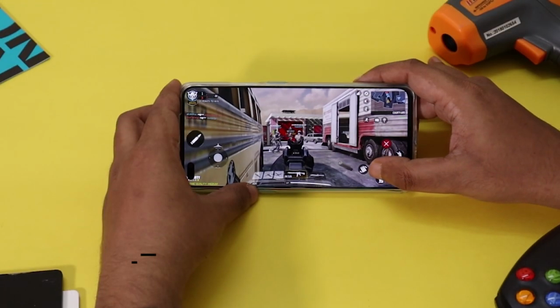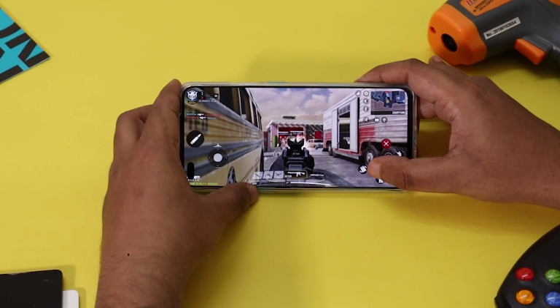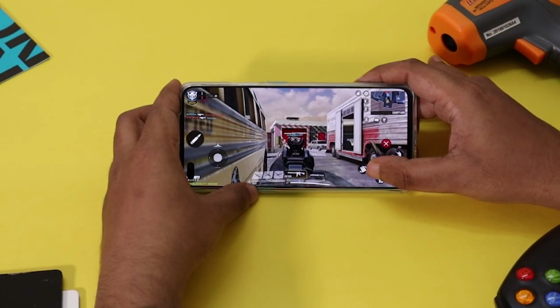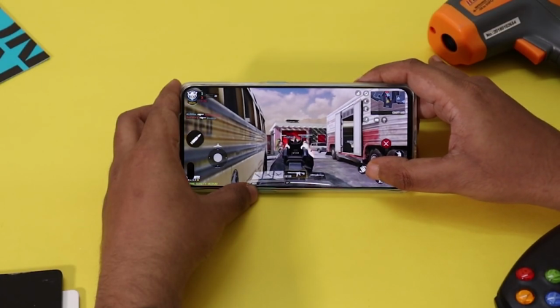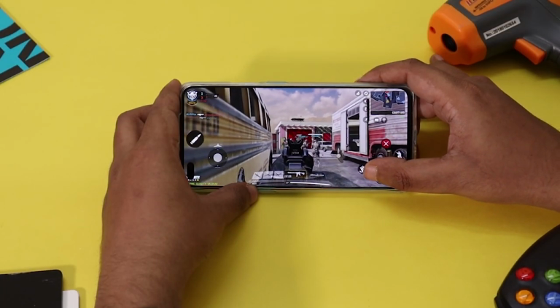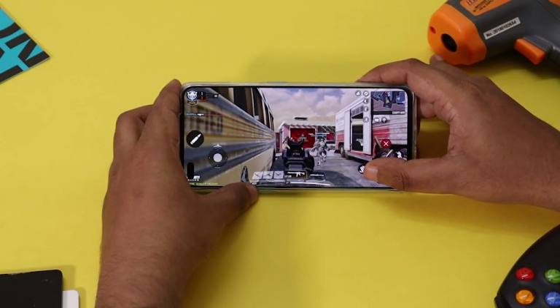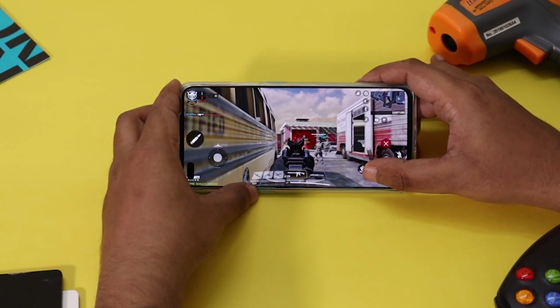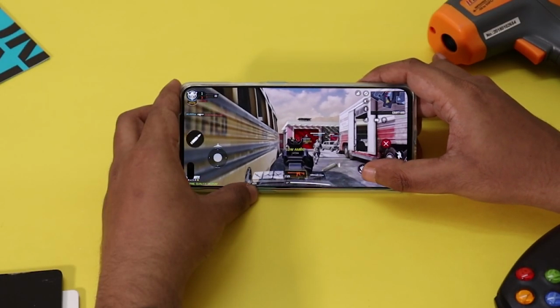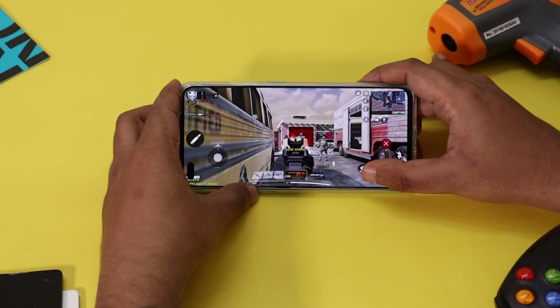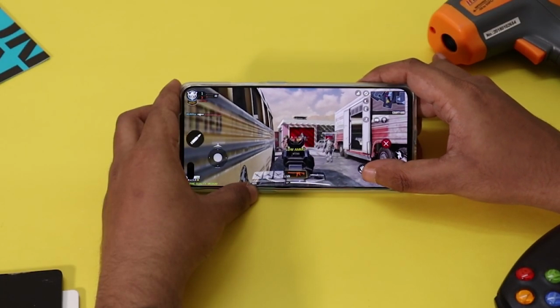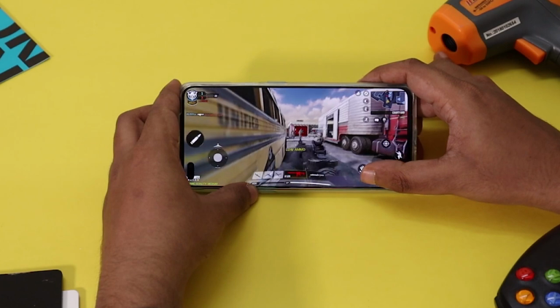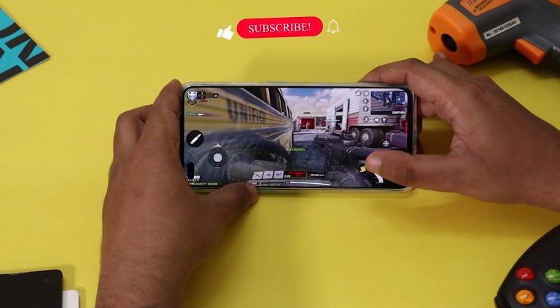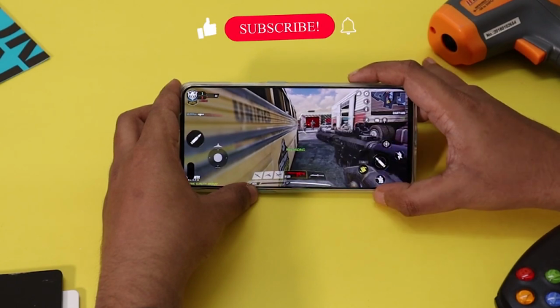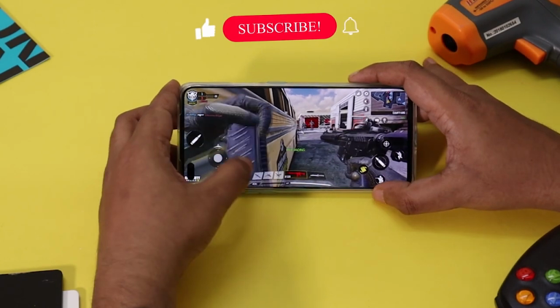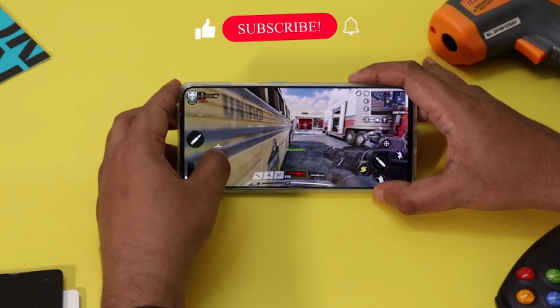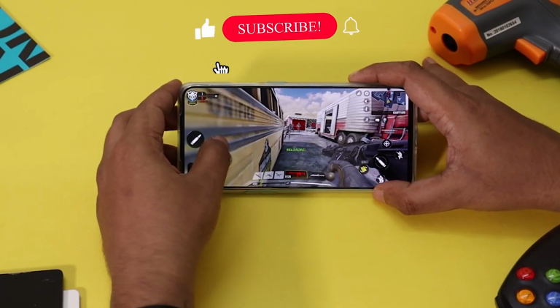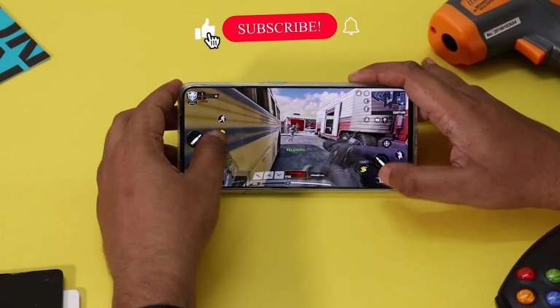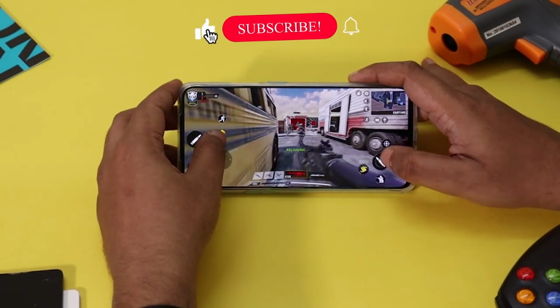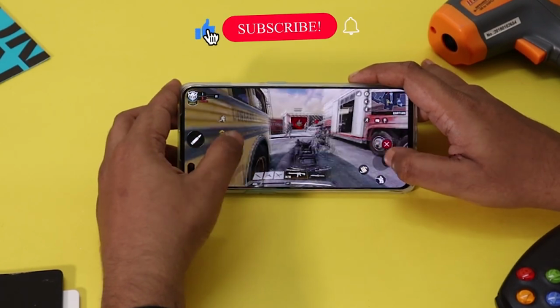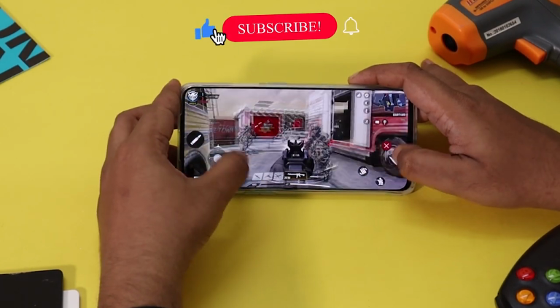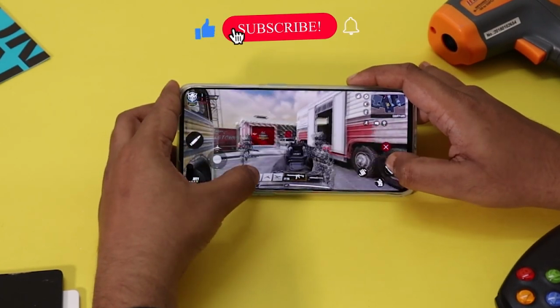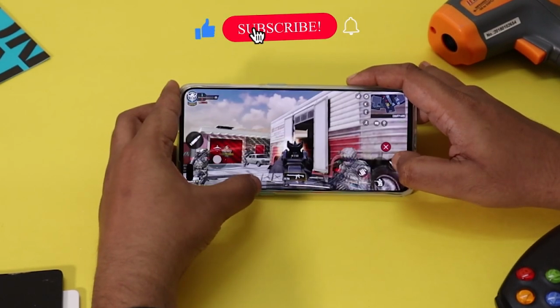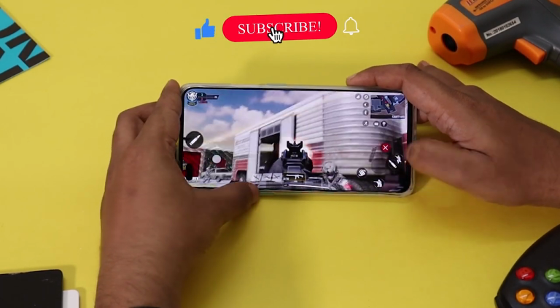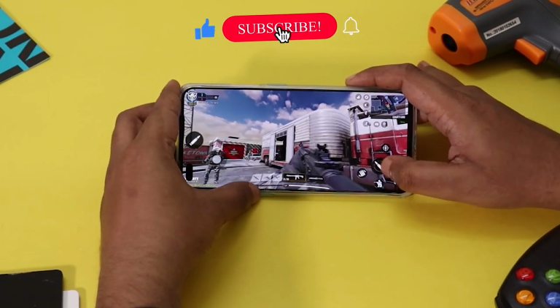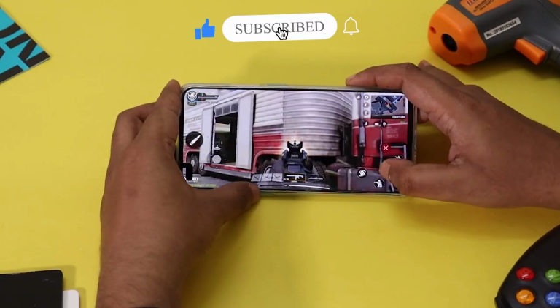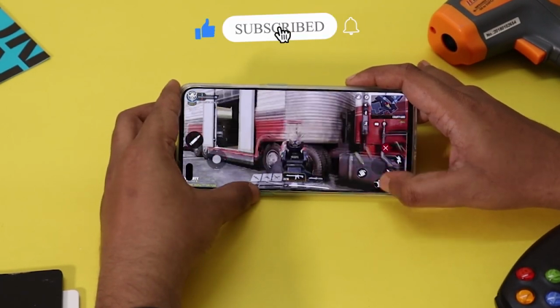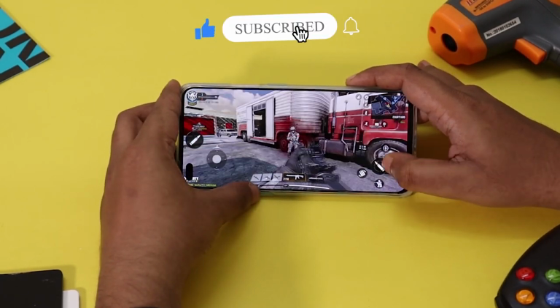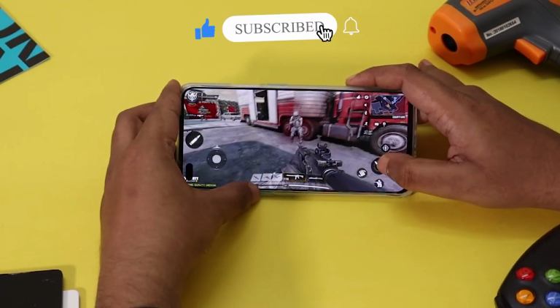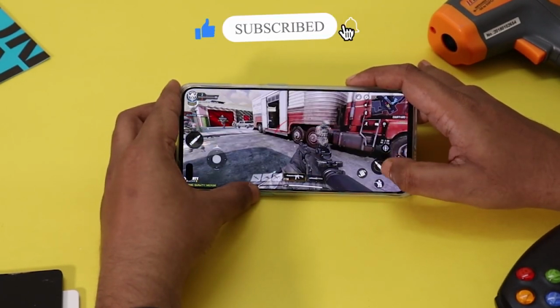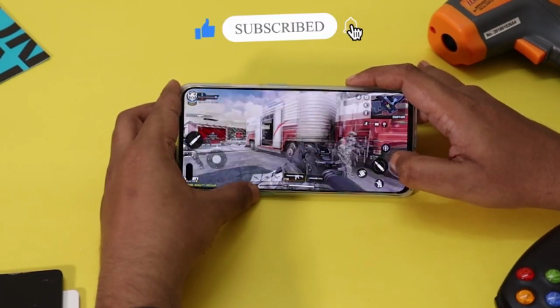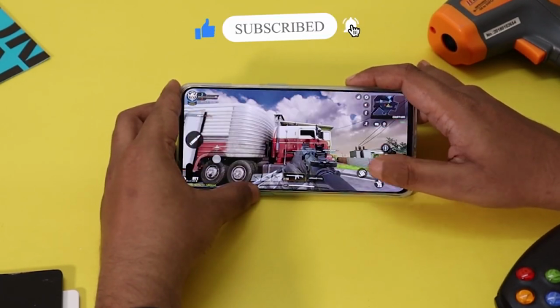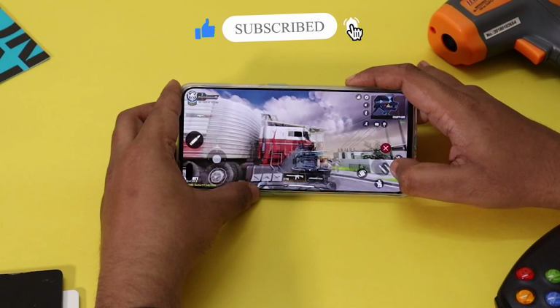We will launch Call of Duty. This is a high-graphics intensity shooting game. We will play a multiplayer game — not on COD PC, but on mobile.